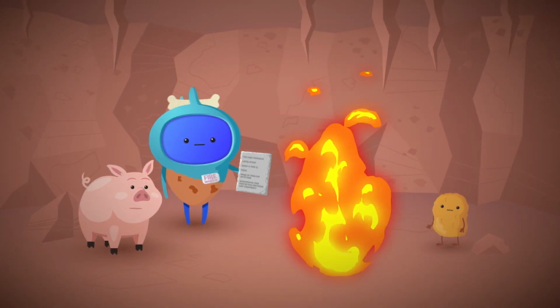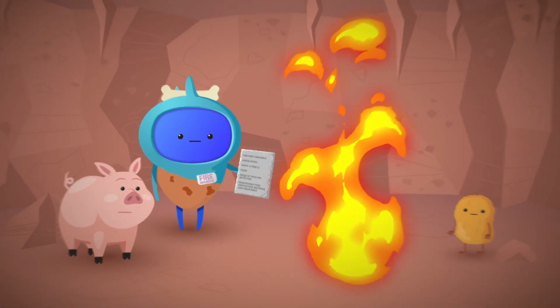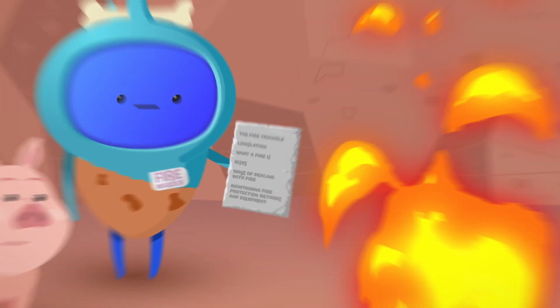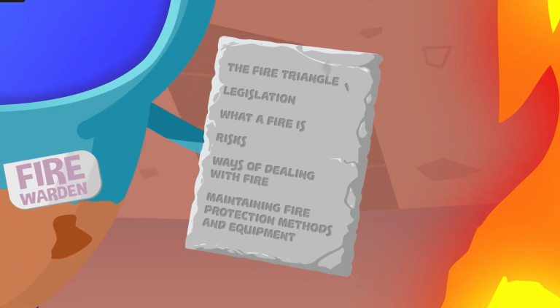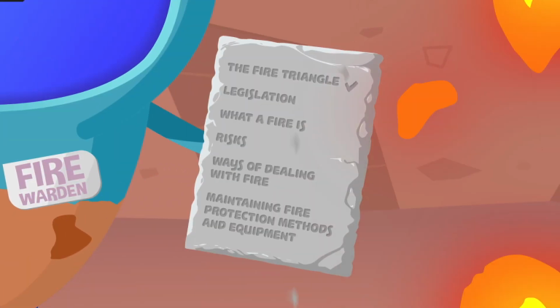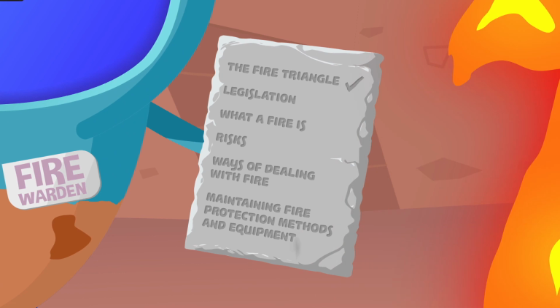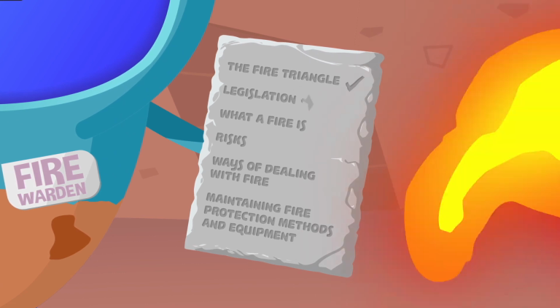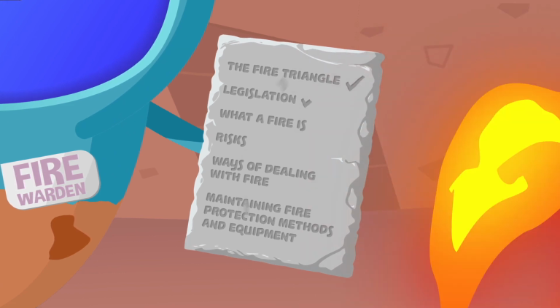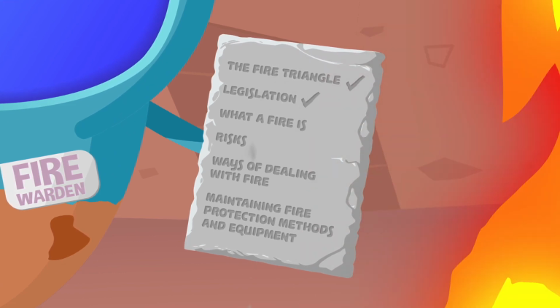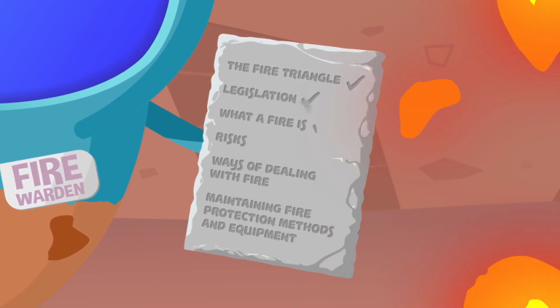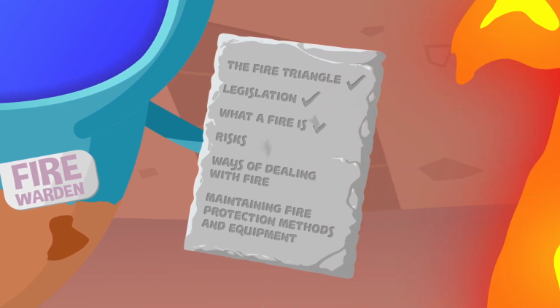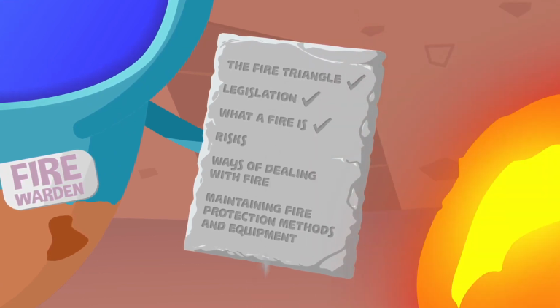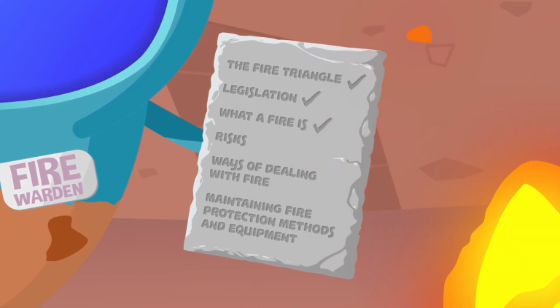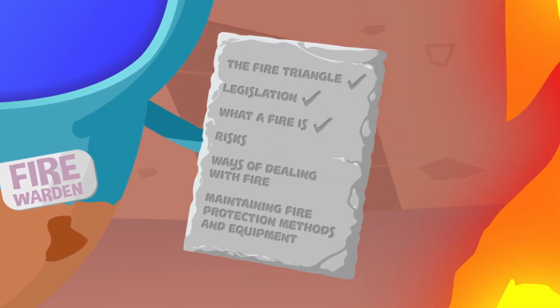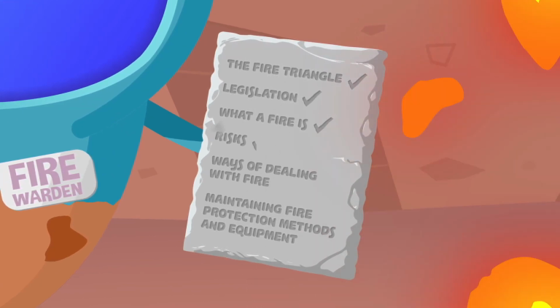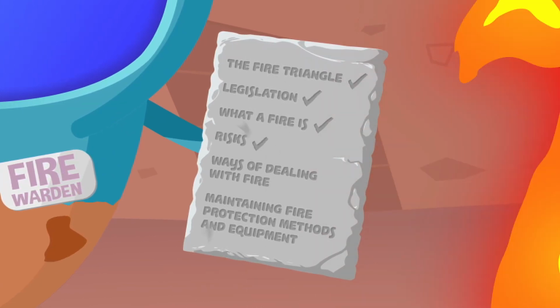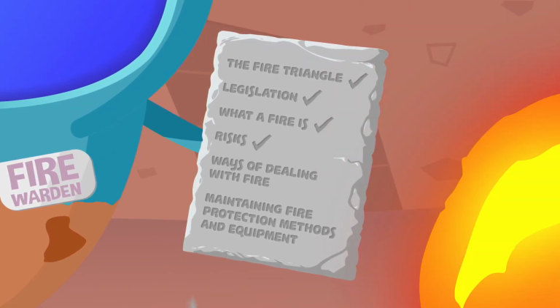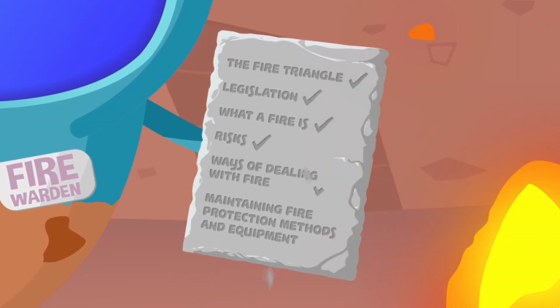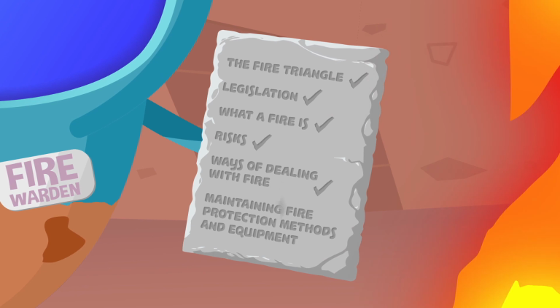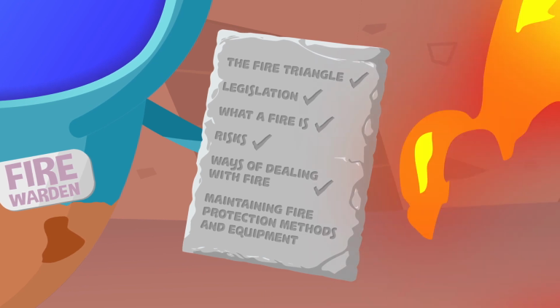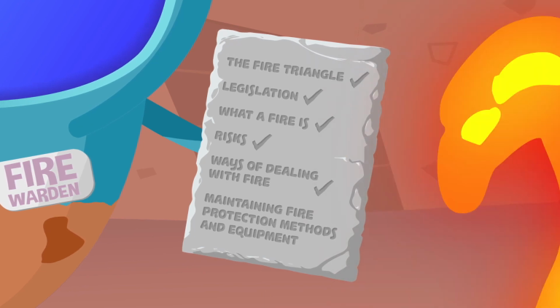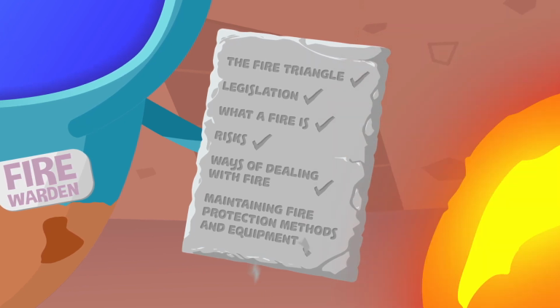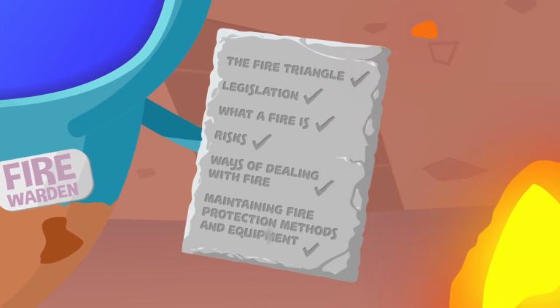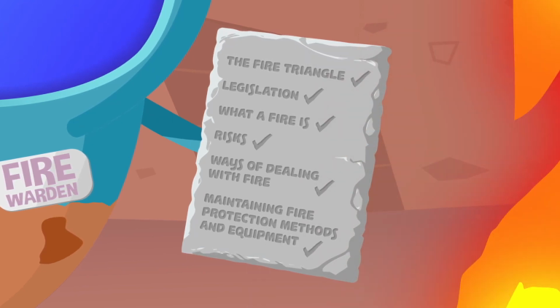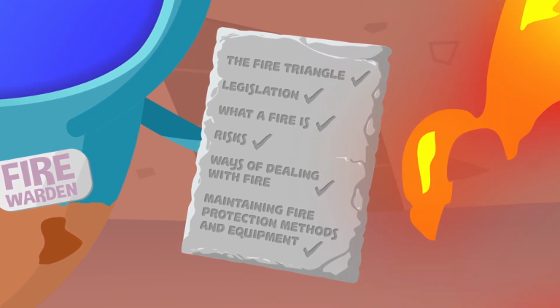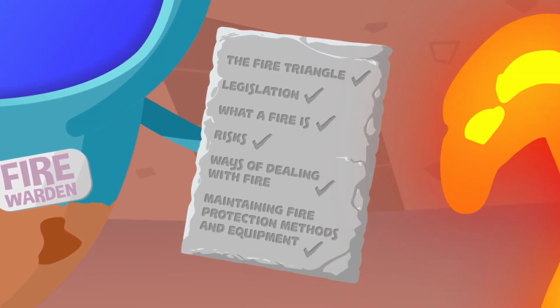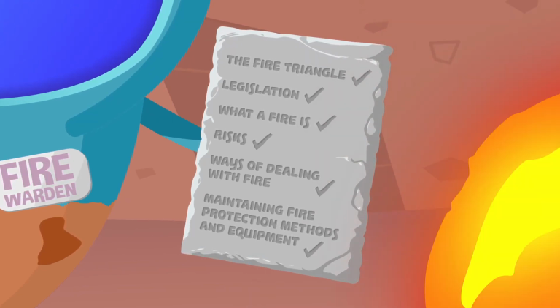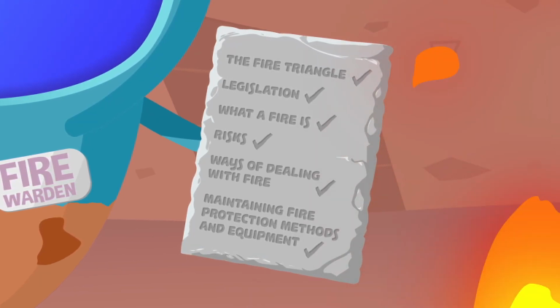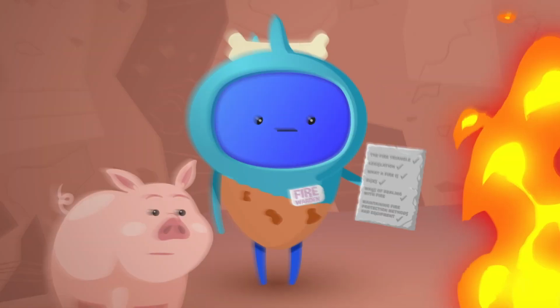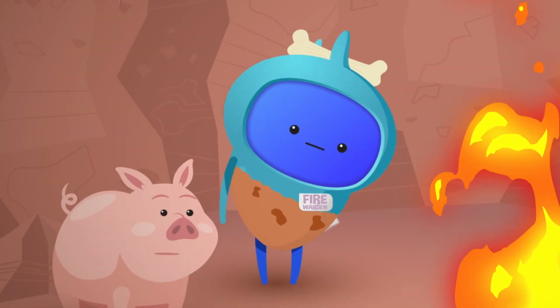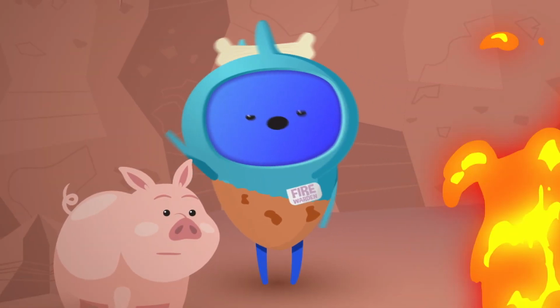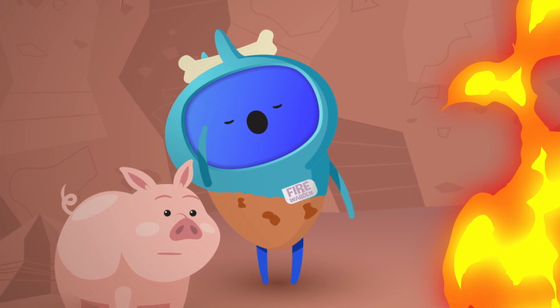You'll also need to know the fire triangle, legislation, what a fire hazard is and the risks, the three ways of dealing with fire, and maintaining fire protection methods and equipment. Which is what this course covers.